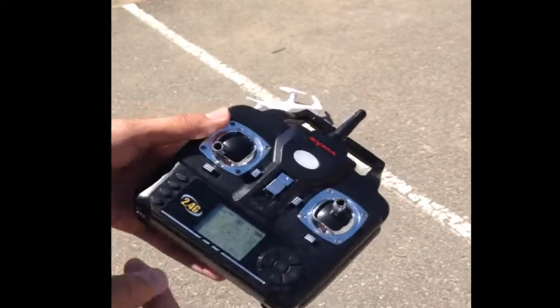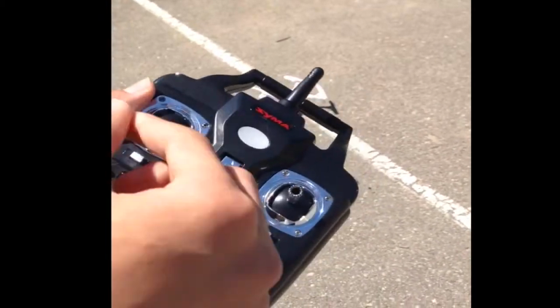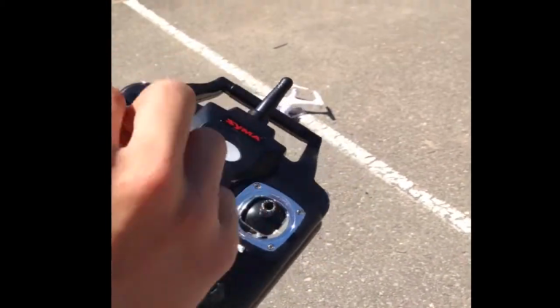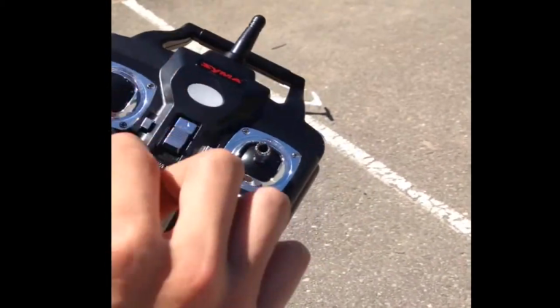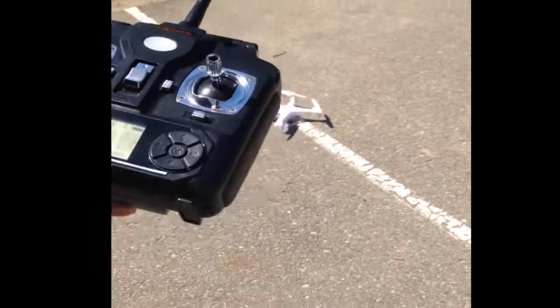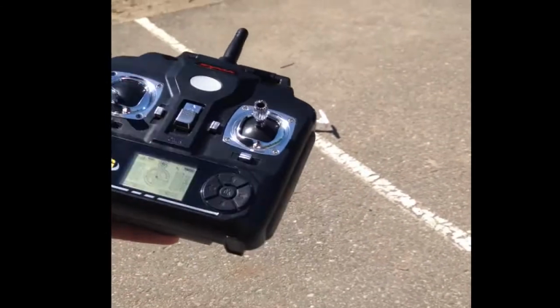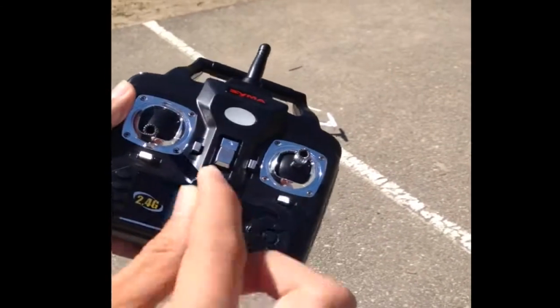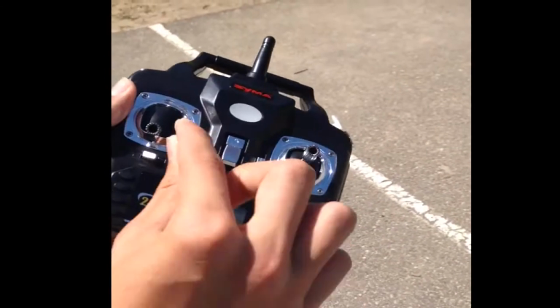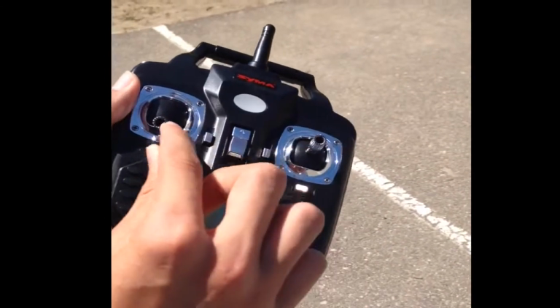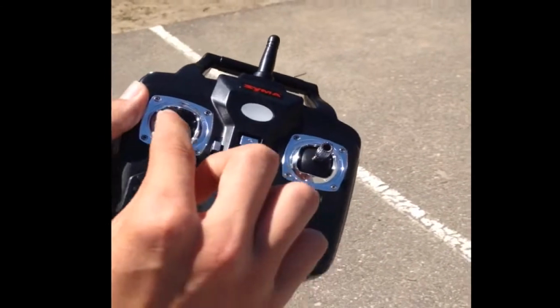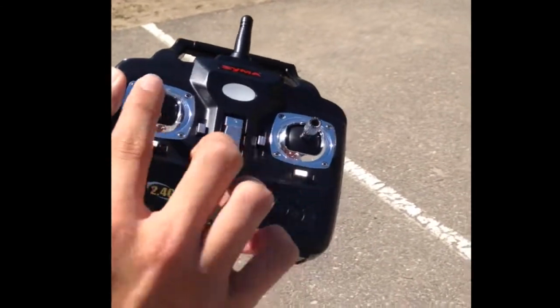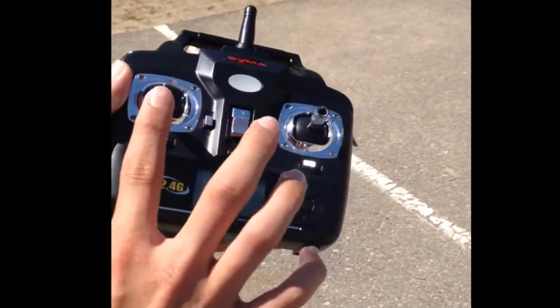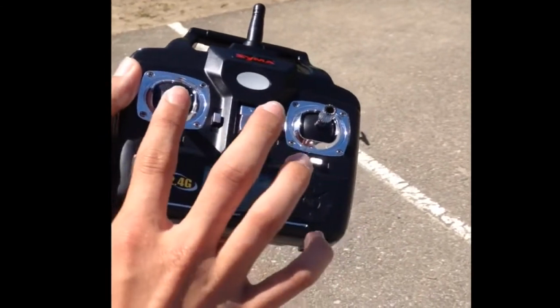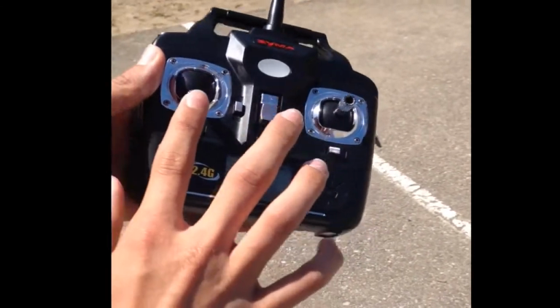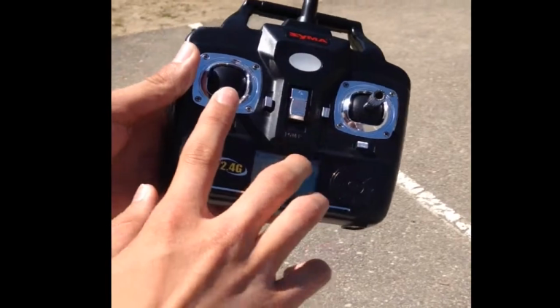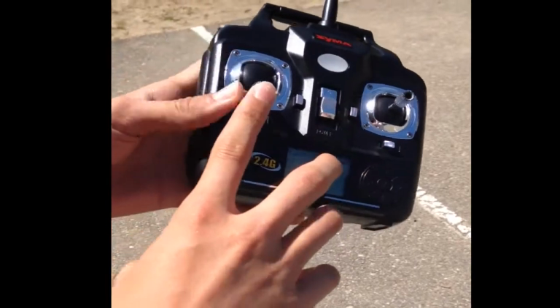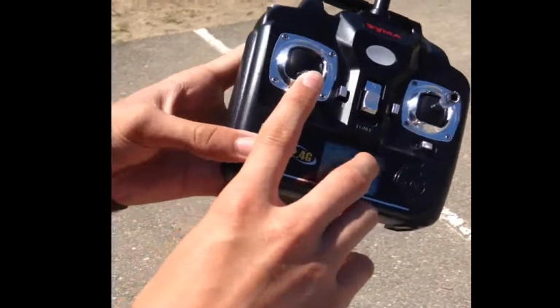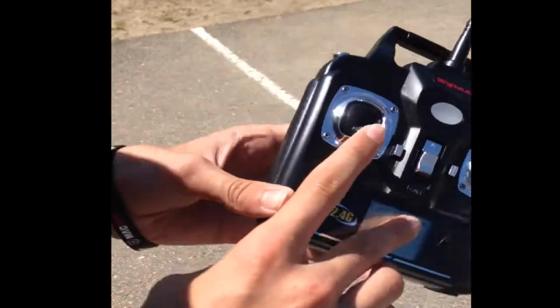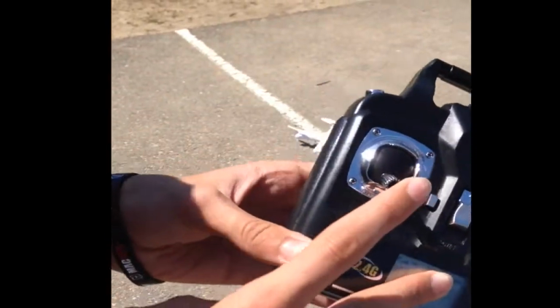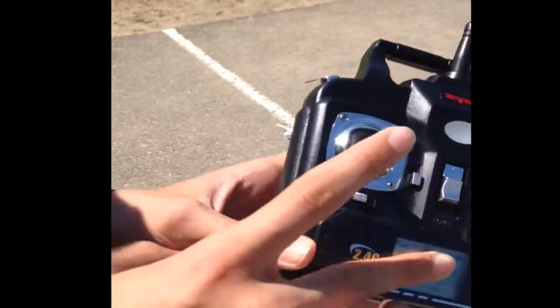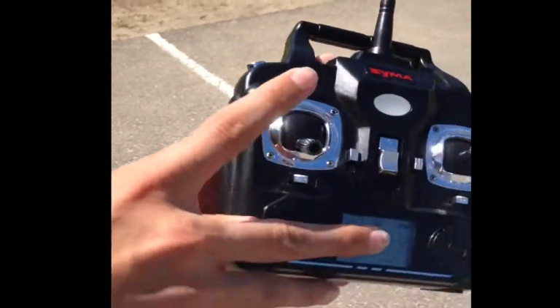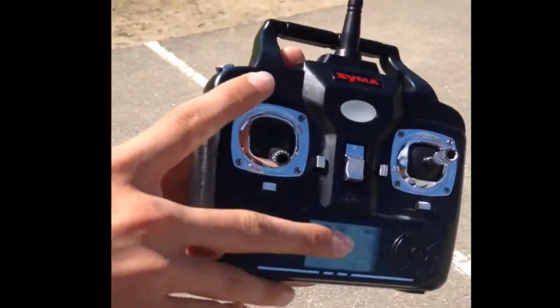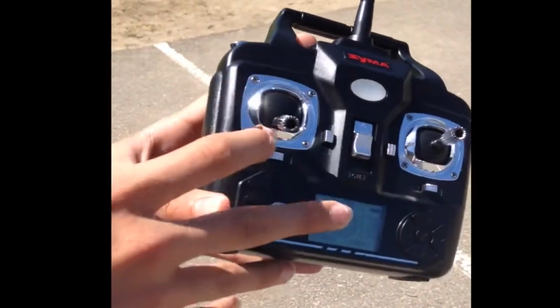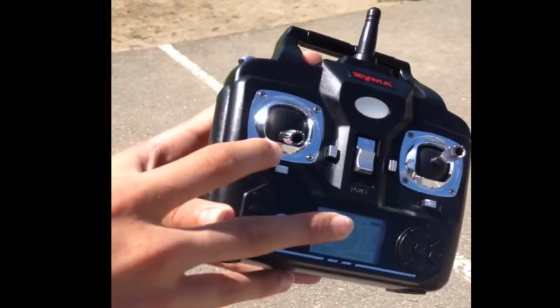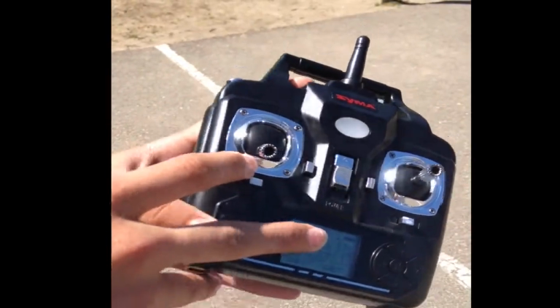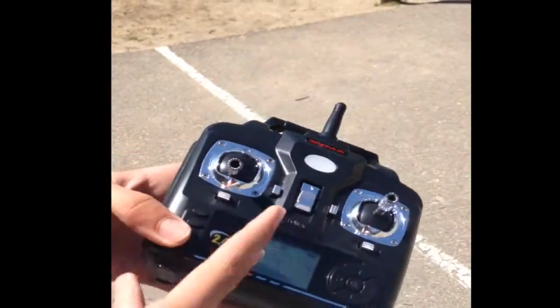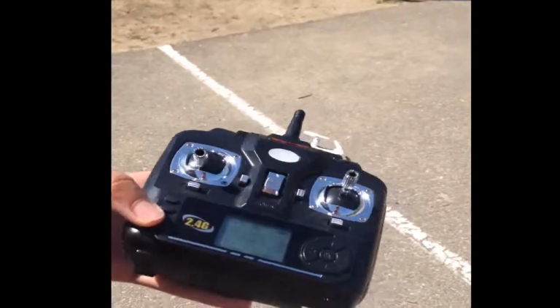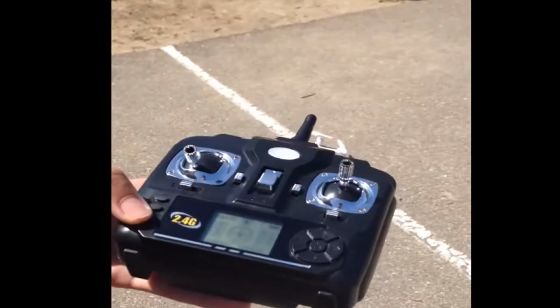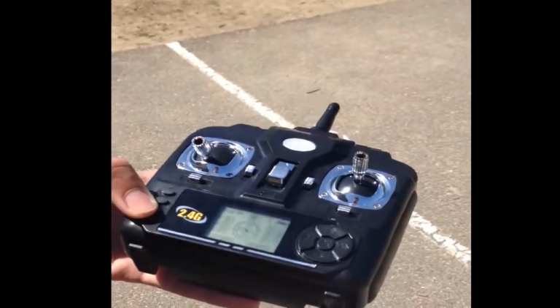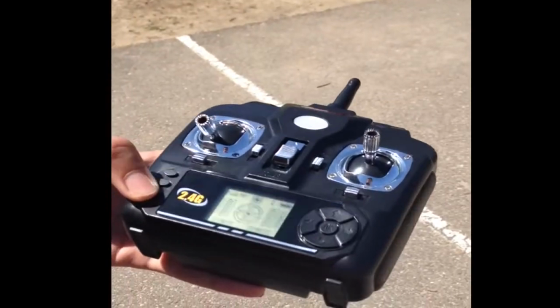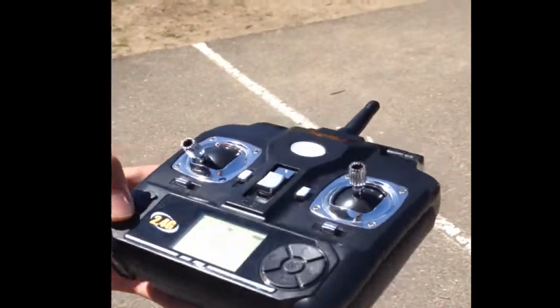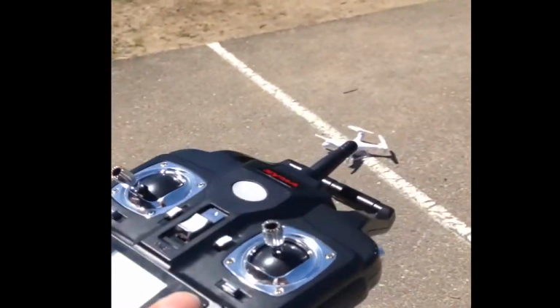On this one, right before you fly it, it's a calibrate of the throttle stick, which is up, down, and you're ready to go, and it's connected.